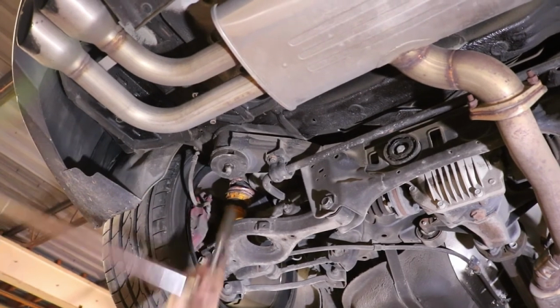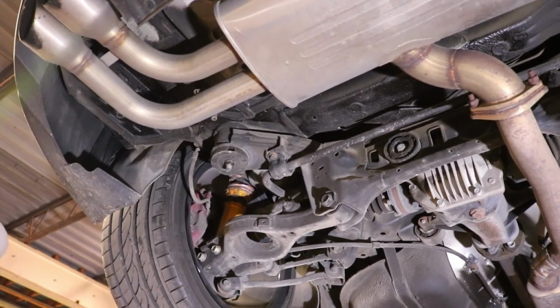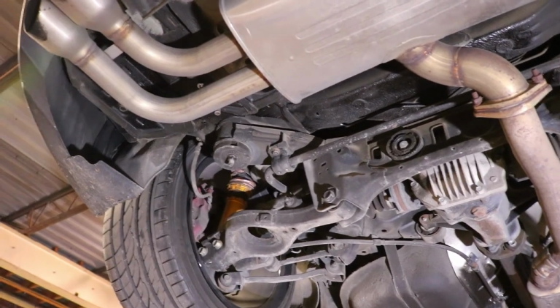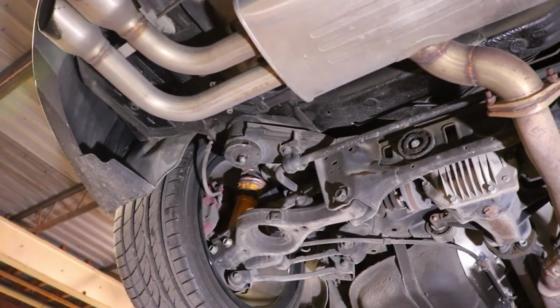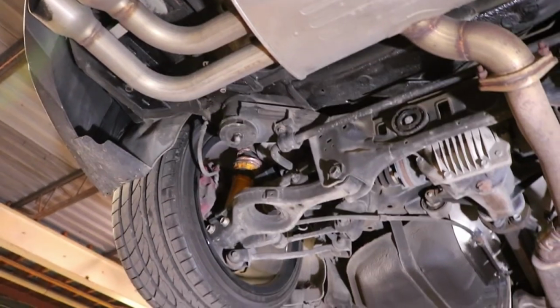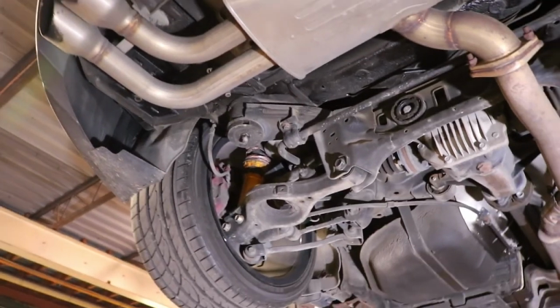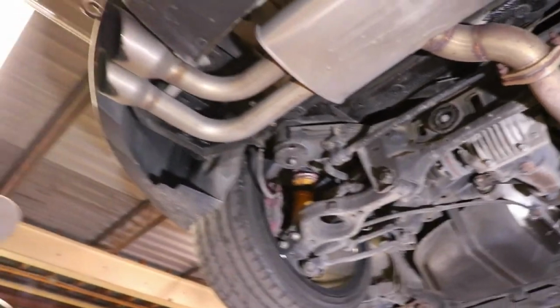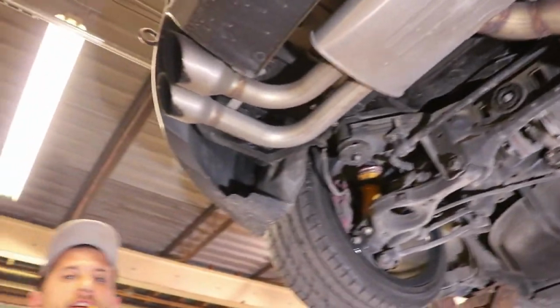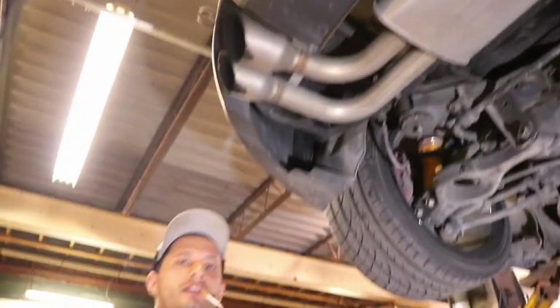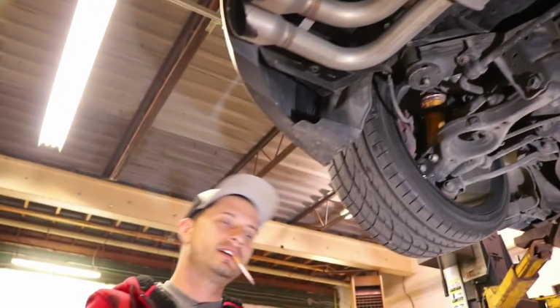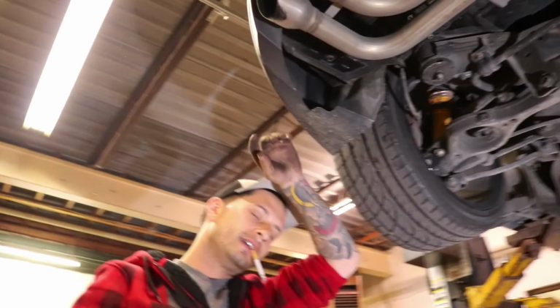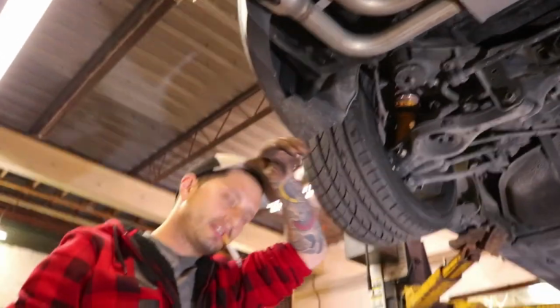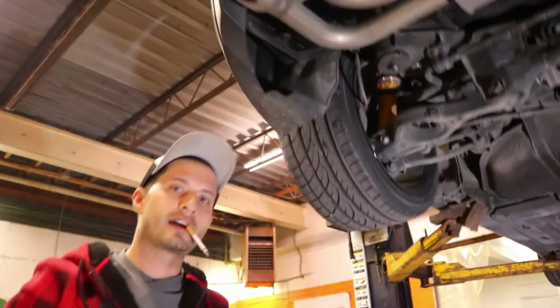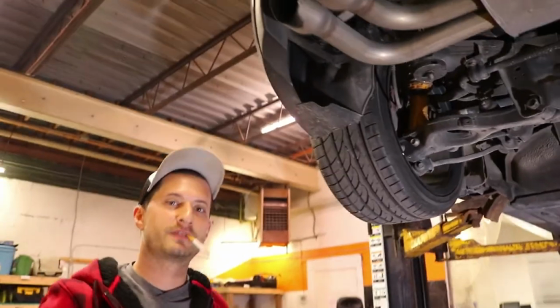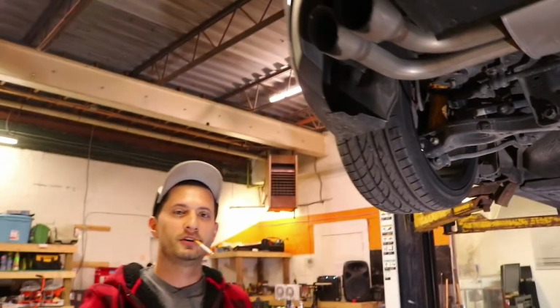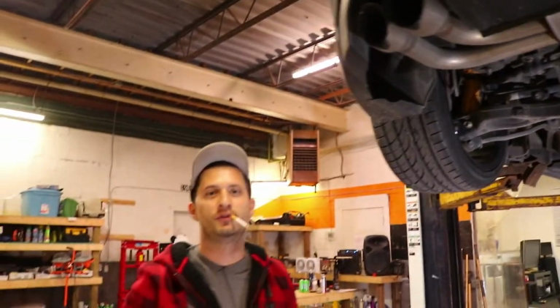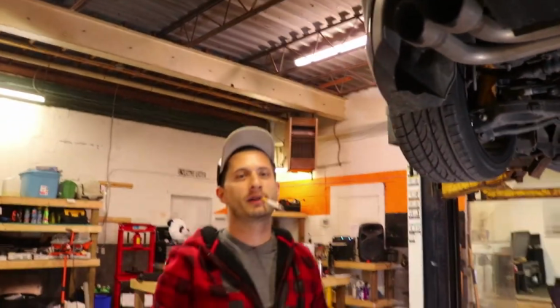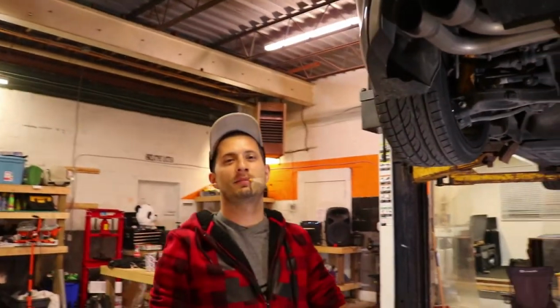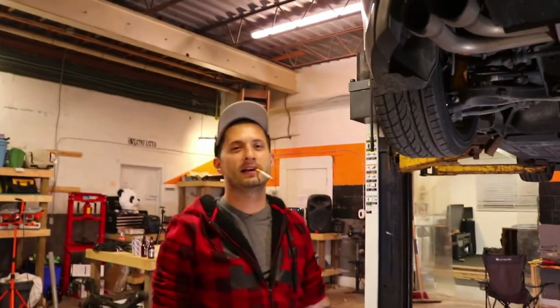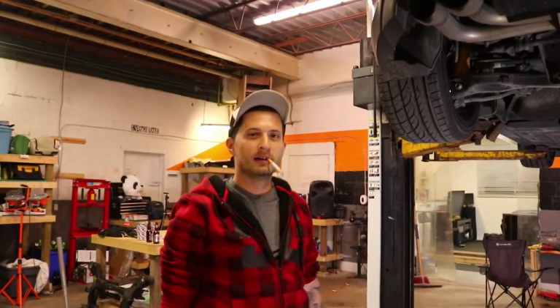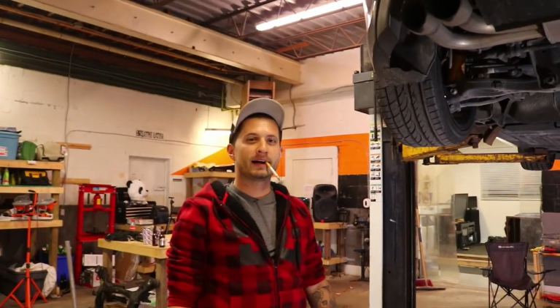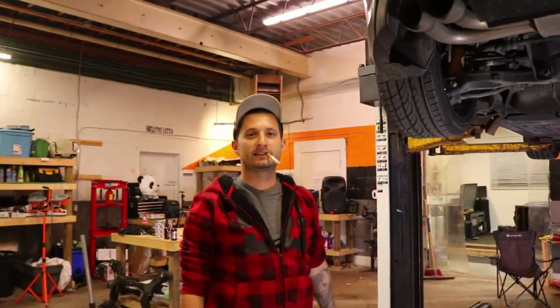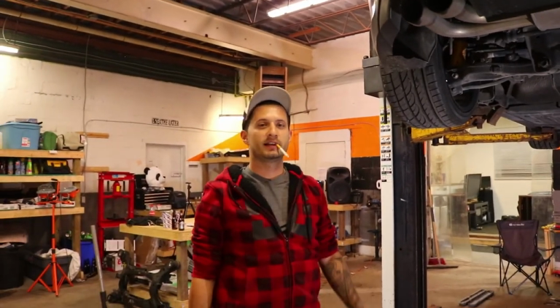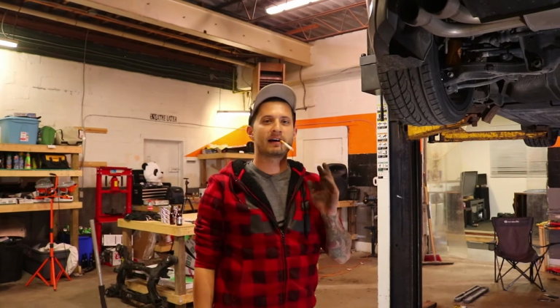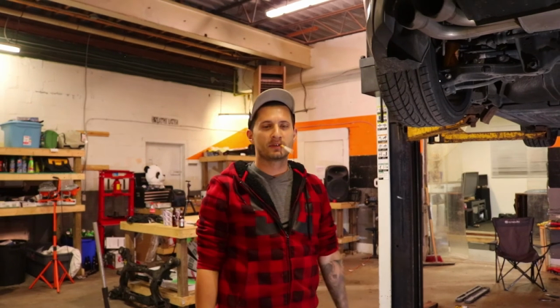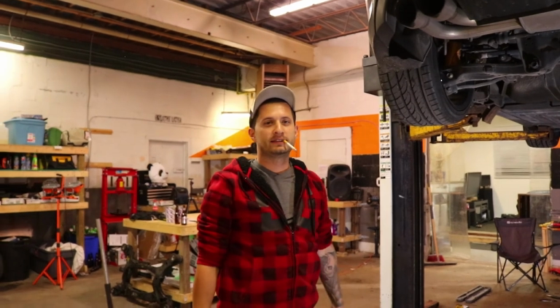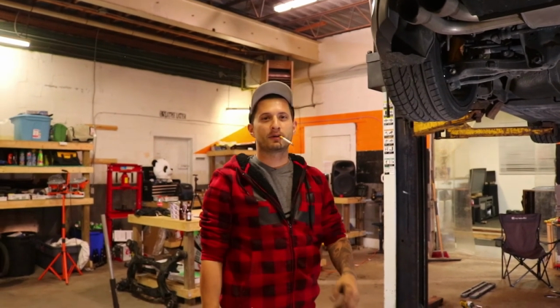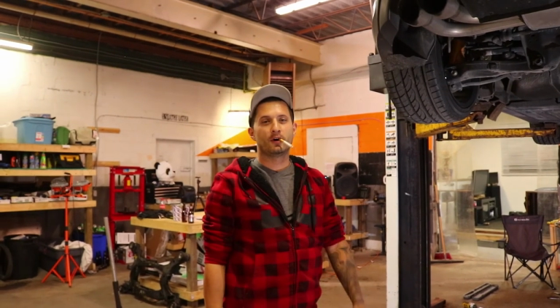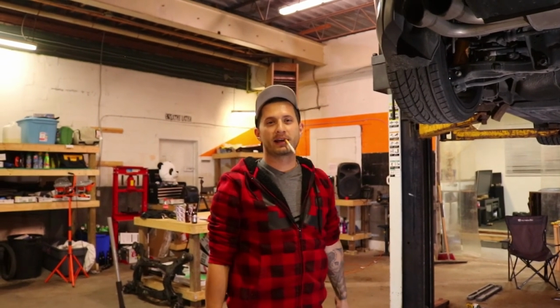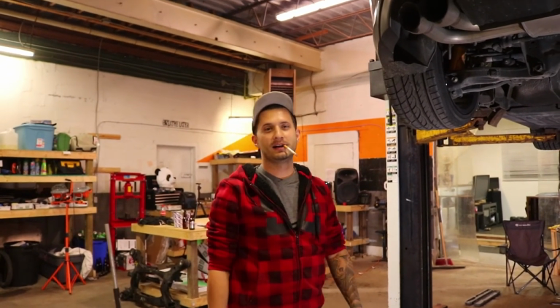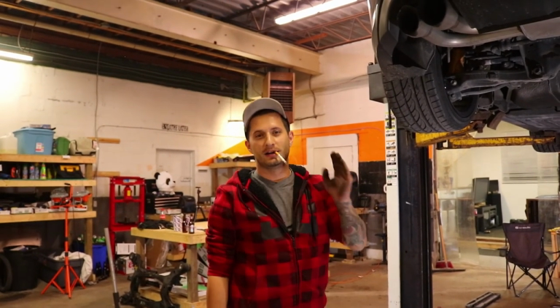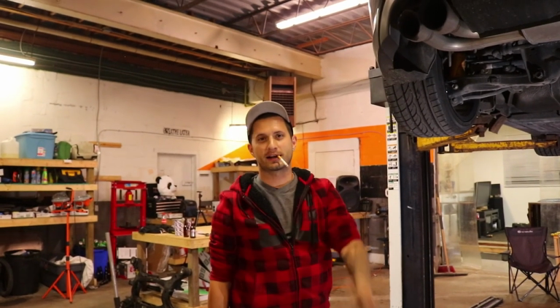There you have it guys — the subframe collars are officially installed. Check out our next video; stay tuned, hit subscribe, and give it a thumbs up.